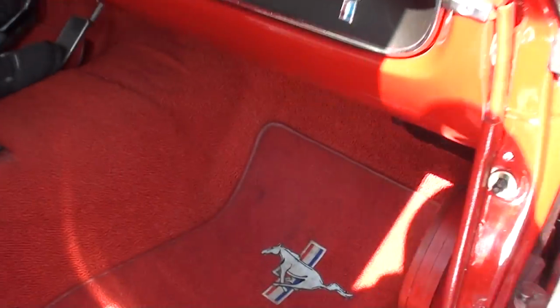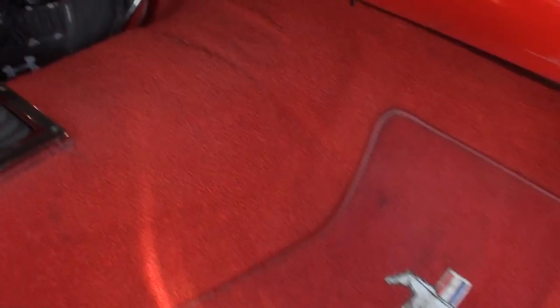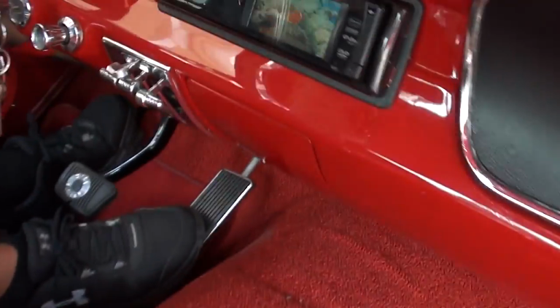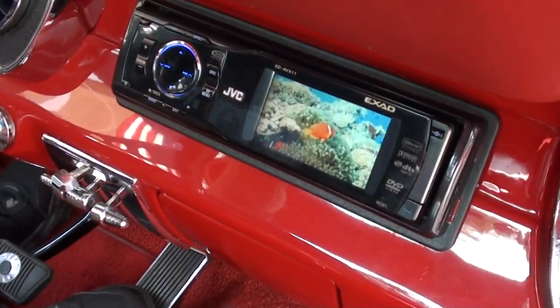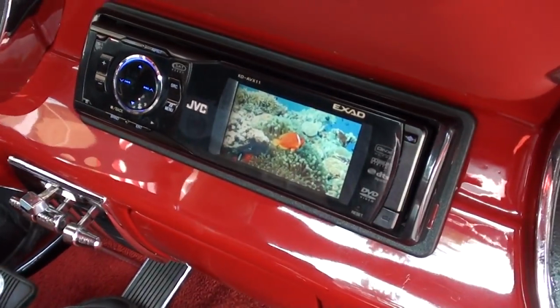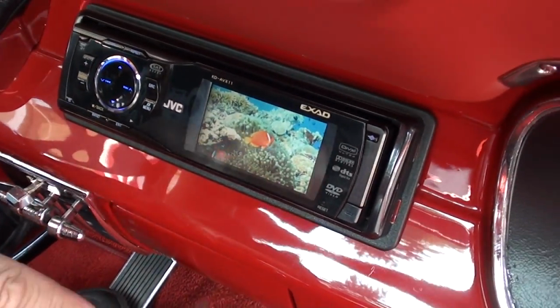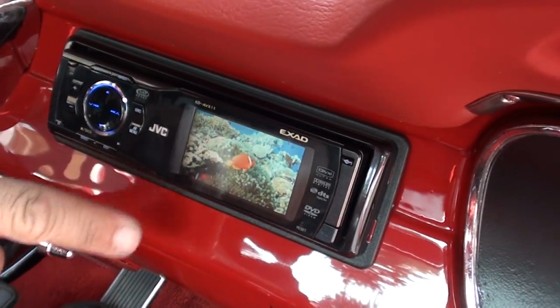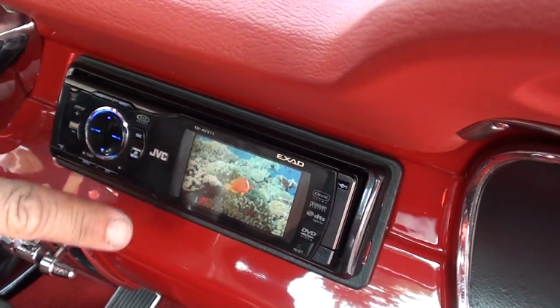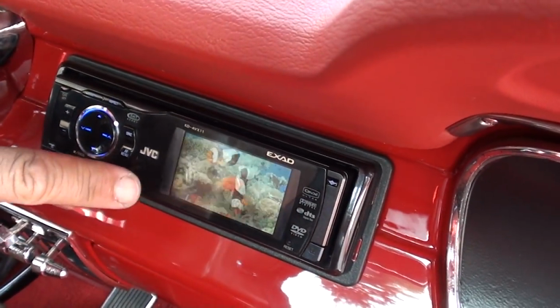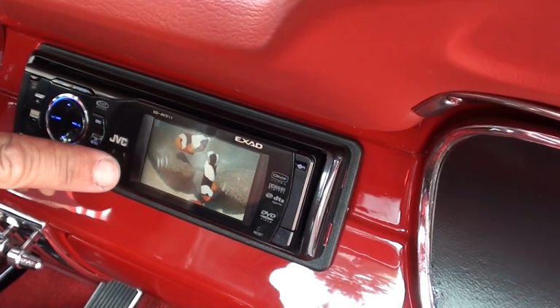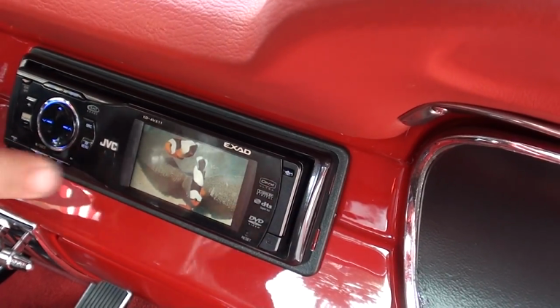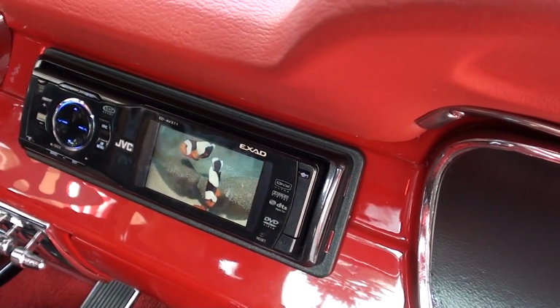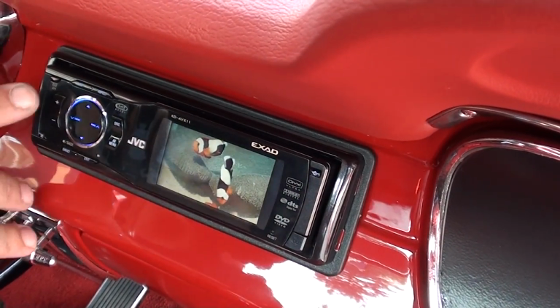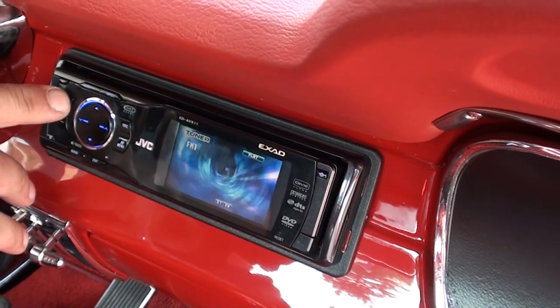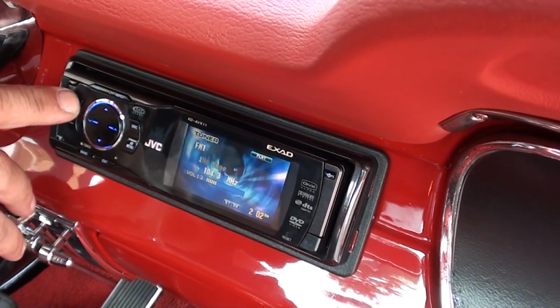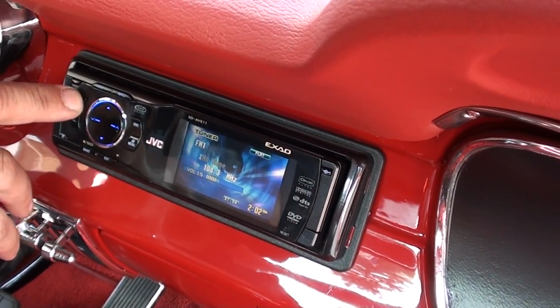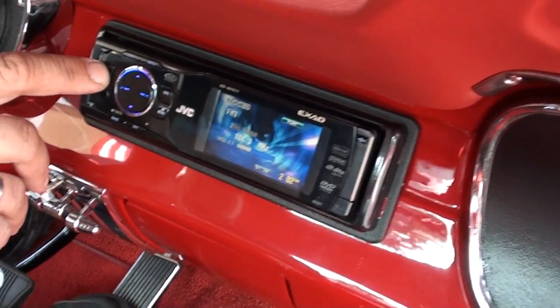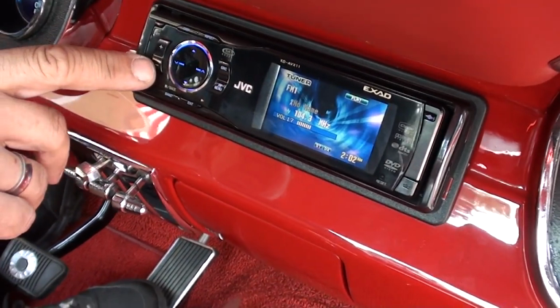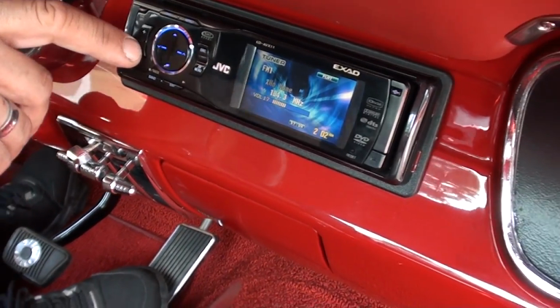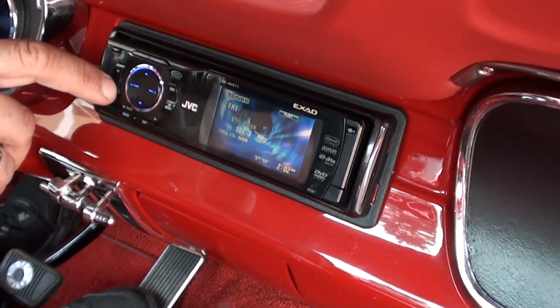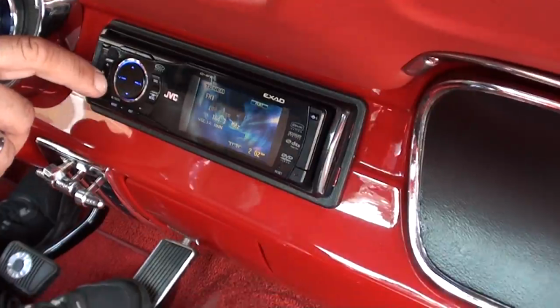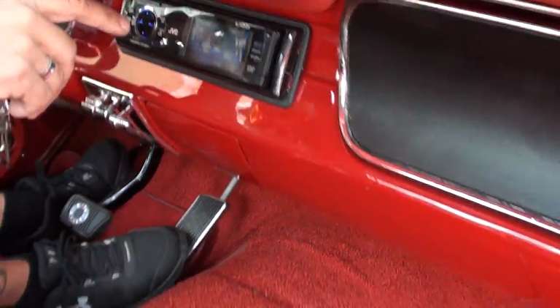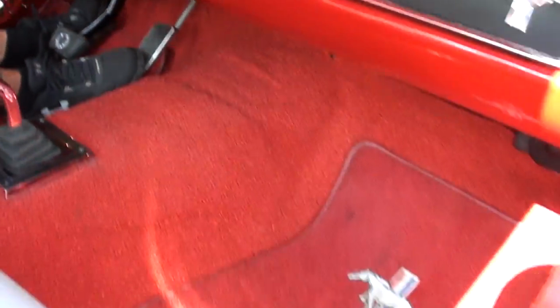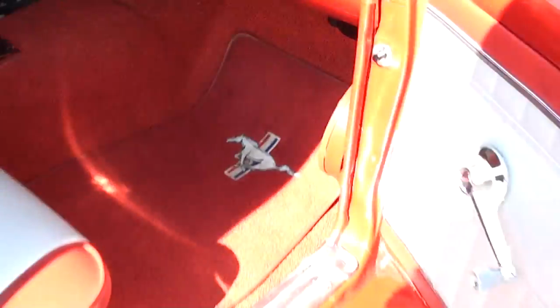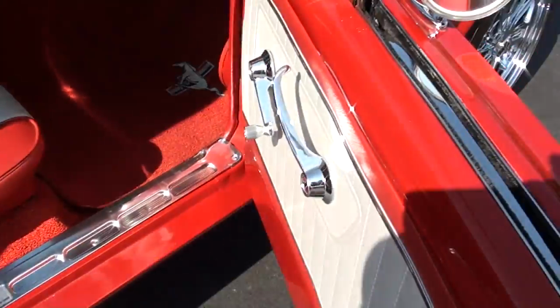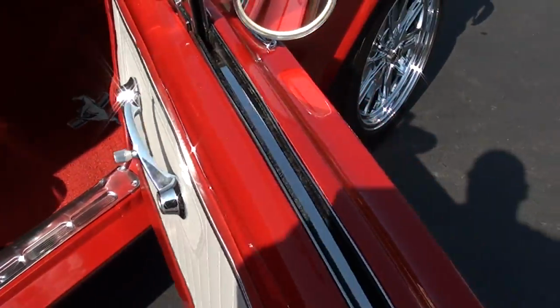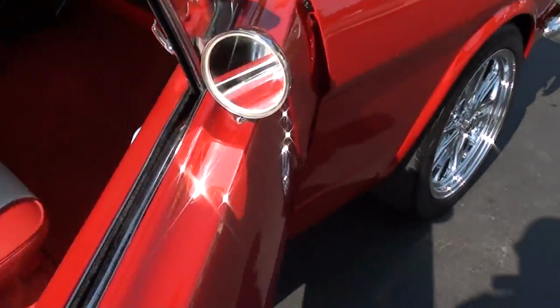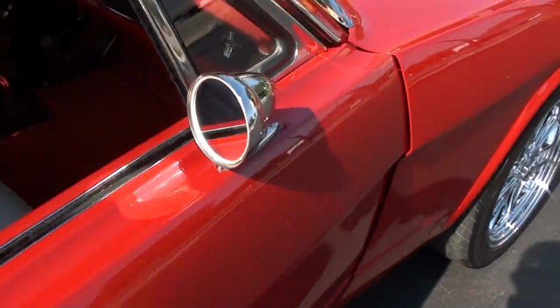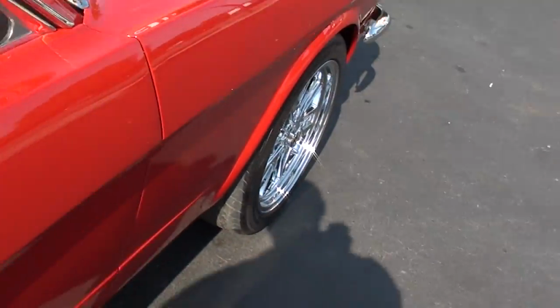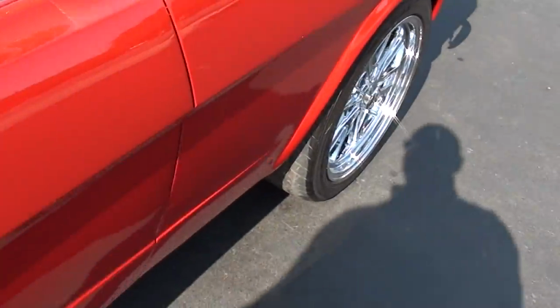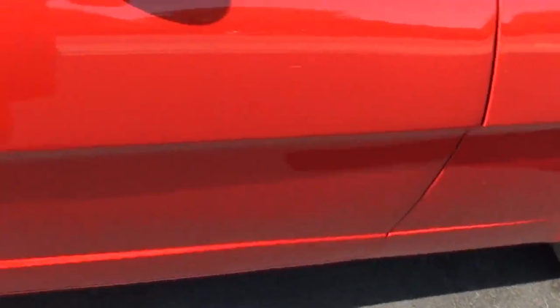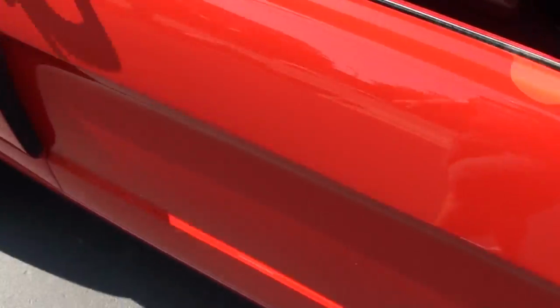The complete custom sound system works — there's a DVD through the trunk. The window motor works, and the doors just click shut.